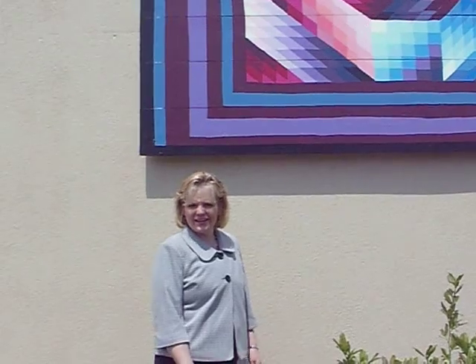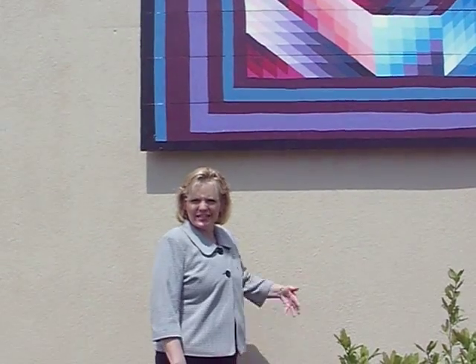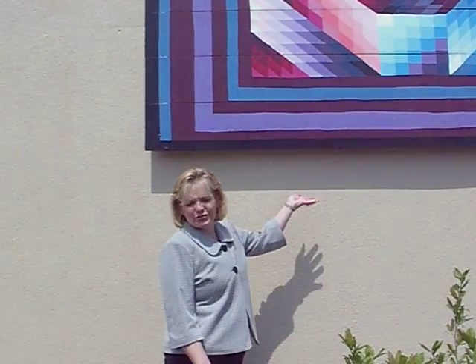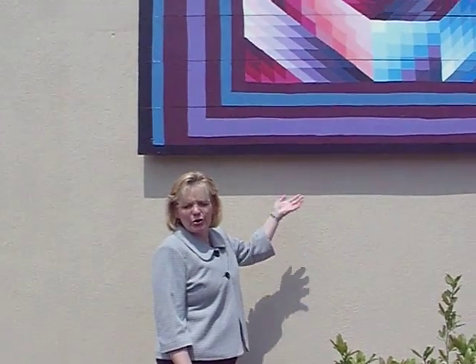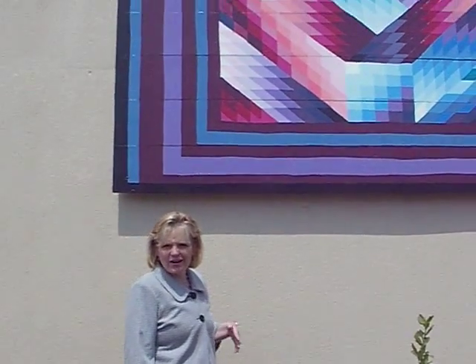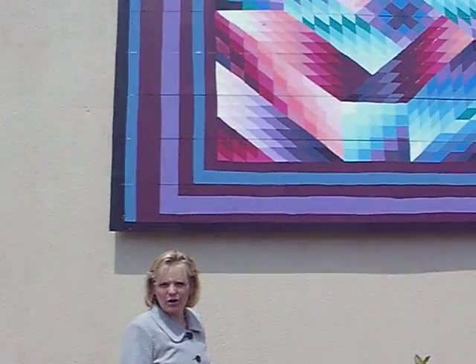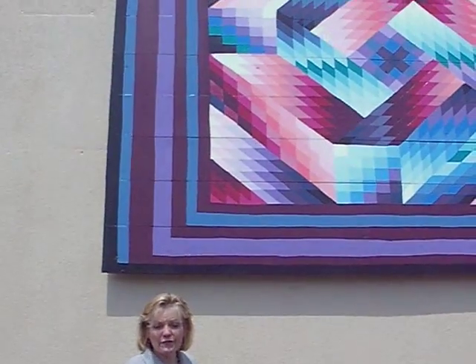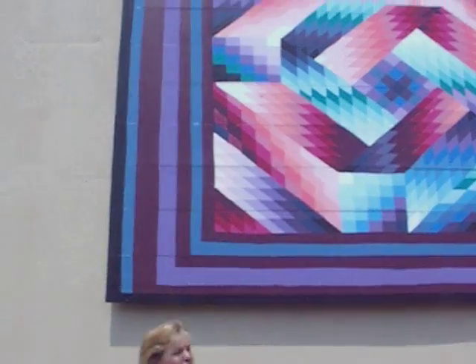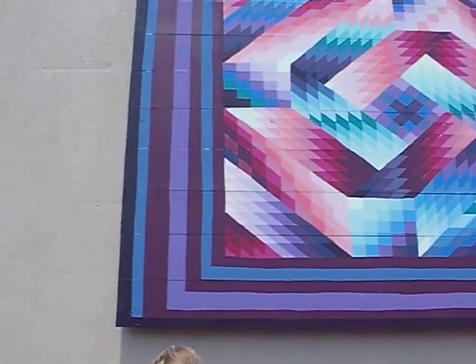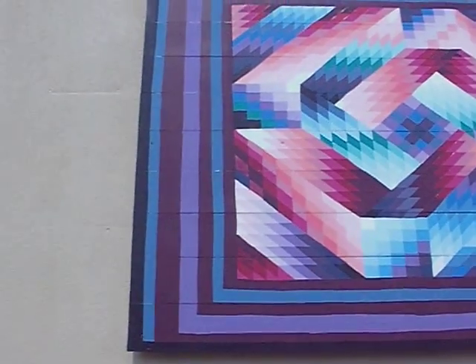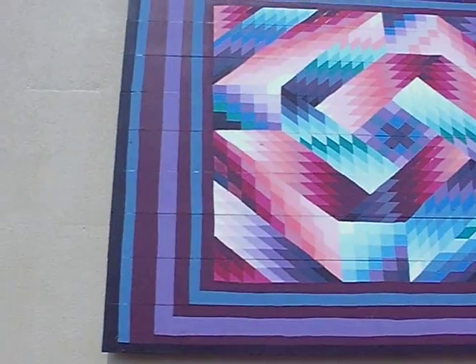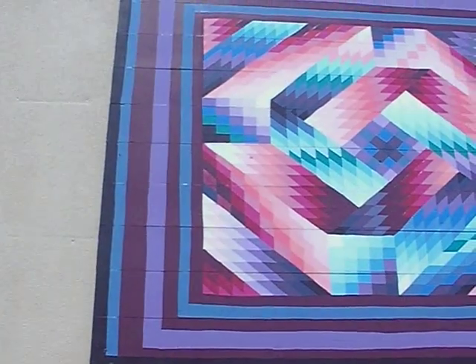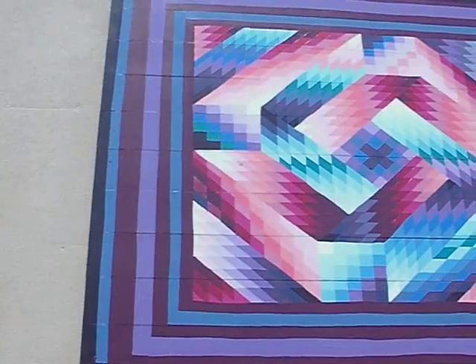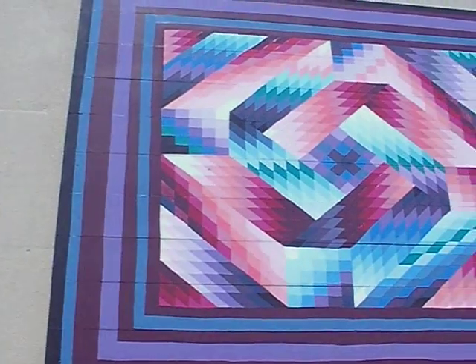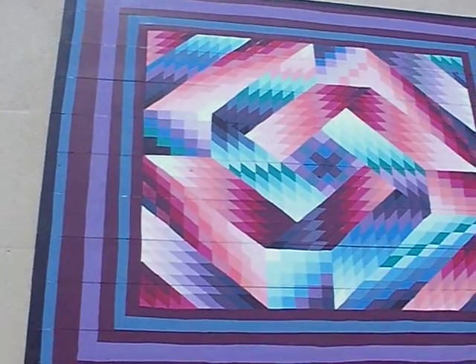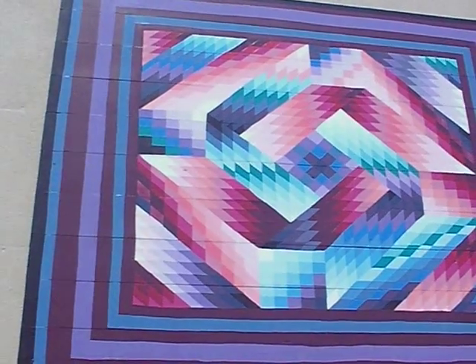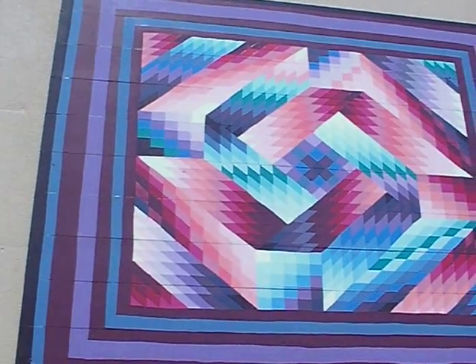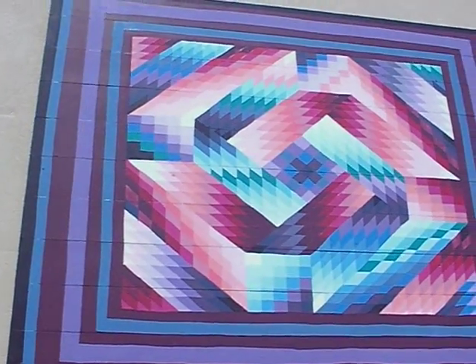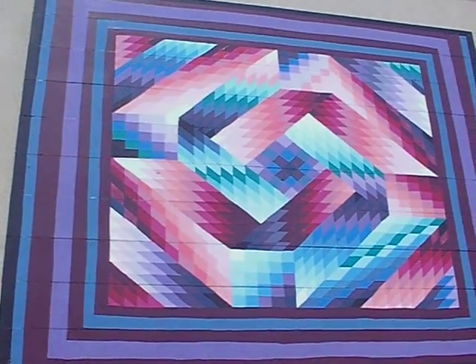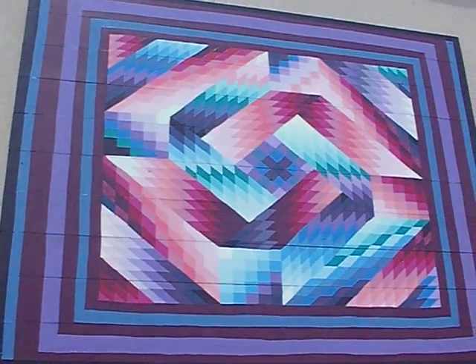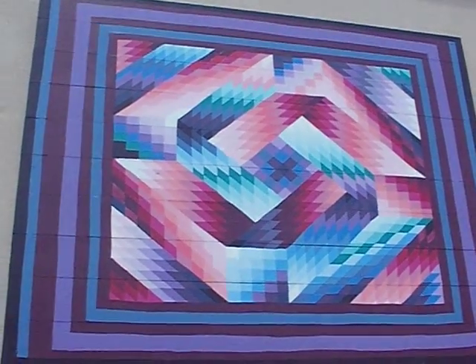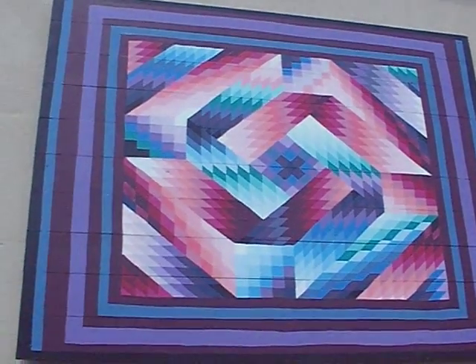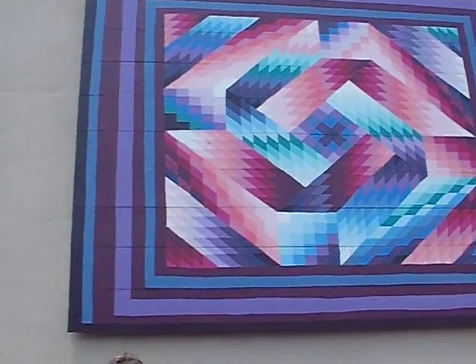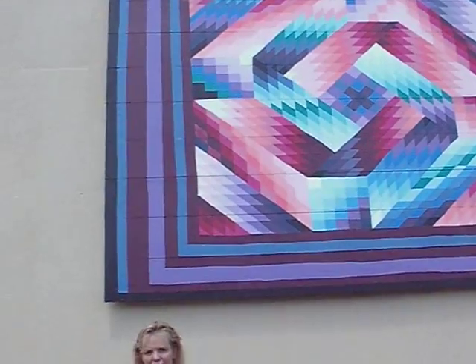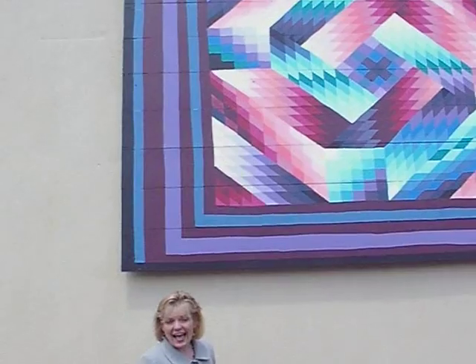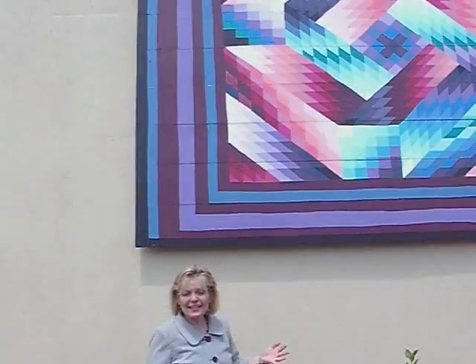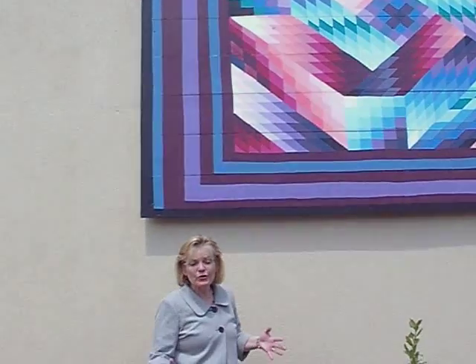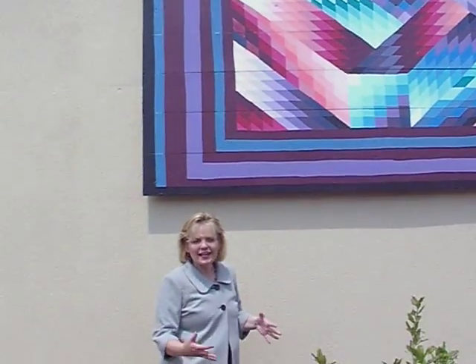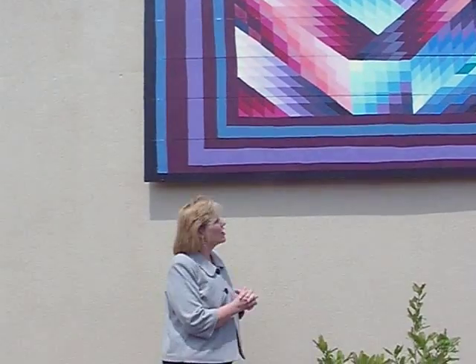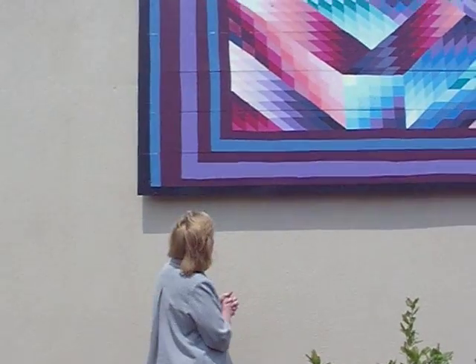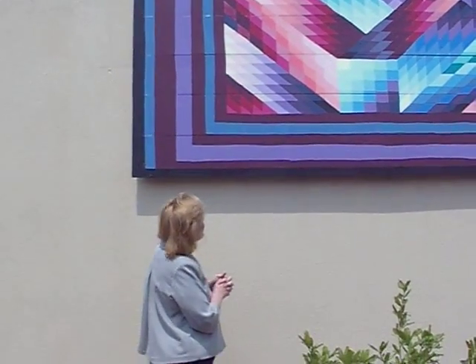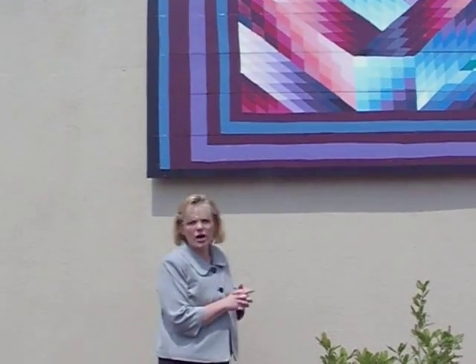I want to introduce you to the new Quilt Garden Tour and our first mural. This is Aurora. It was hand-painted by Jeff Stilson in Nappanee, Indiana. It's 8x10, and isn't it beautiful? It's a gorgeous hand-painted piece of work.